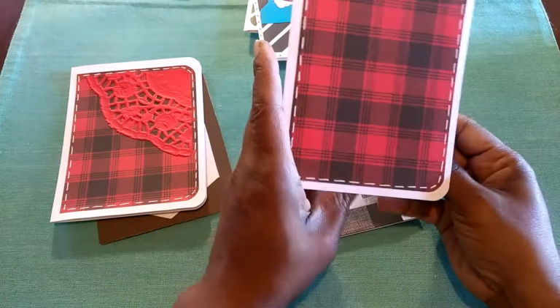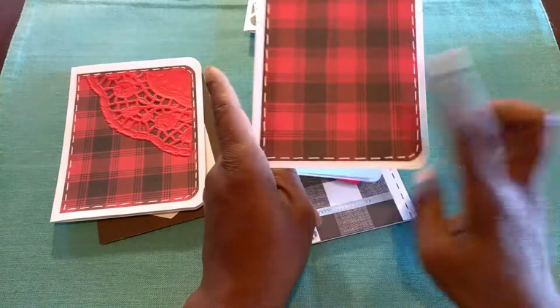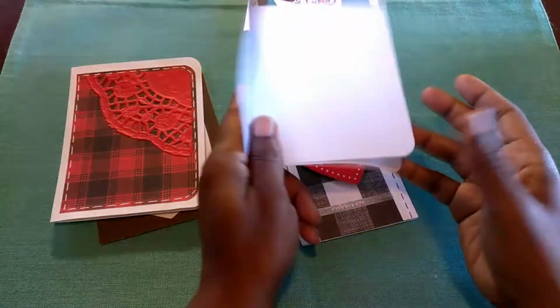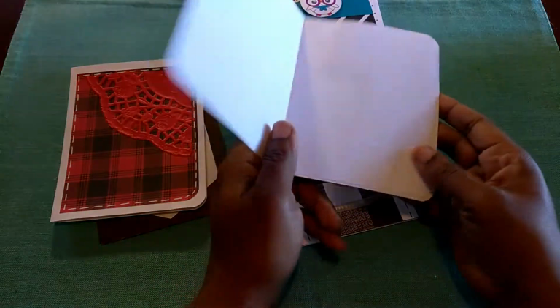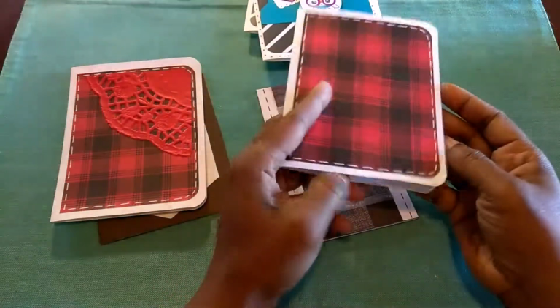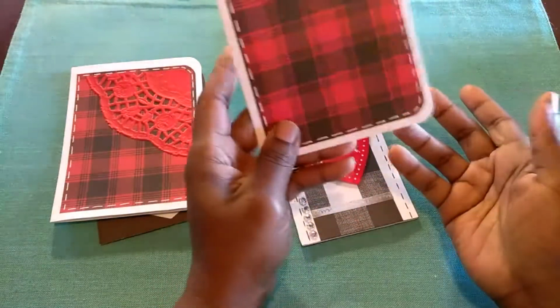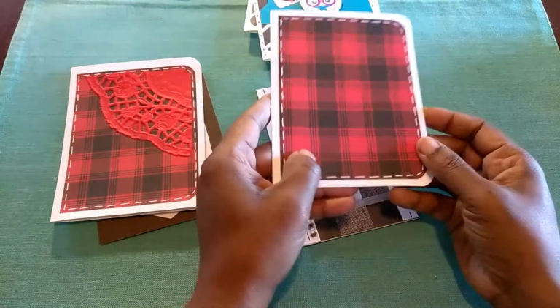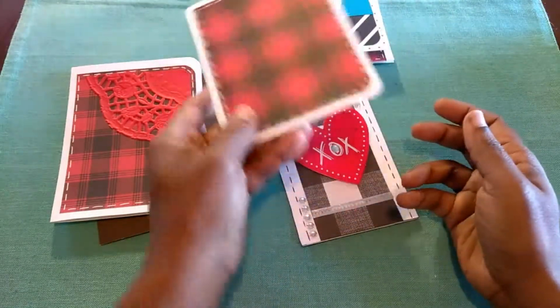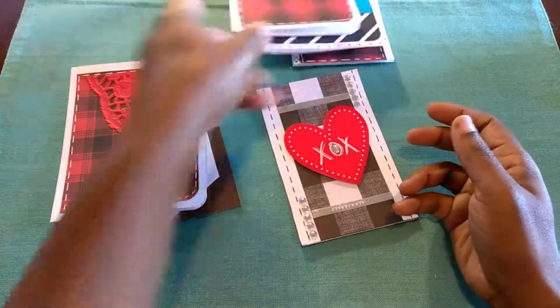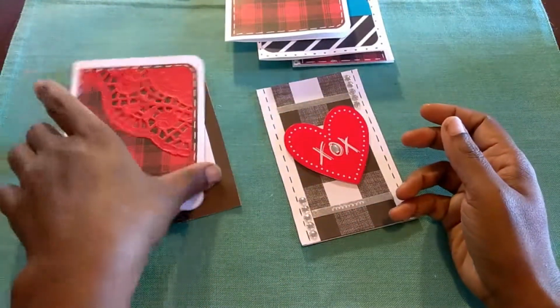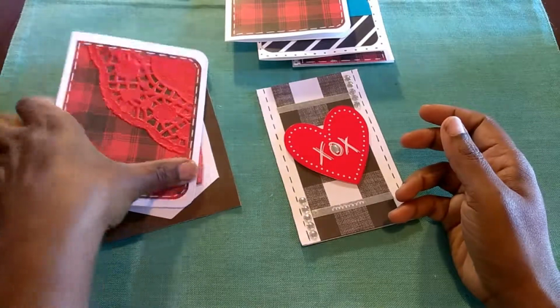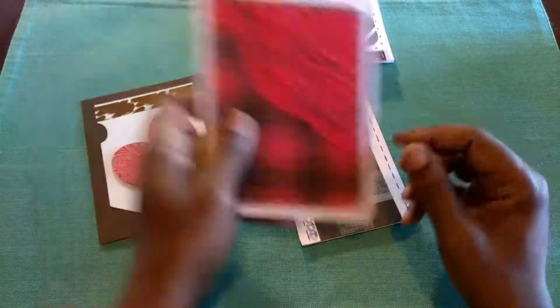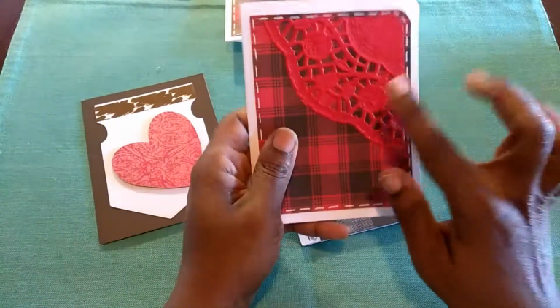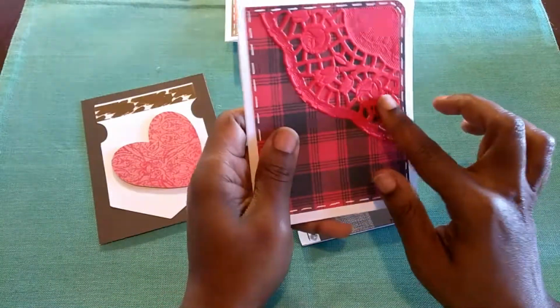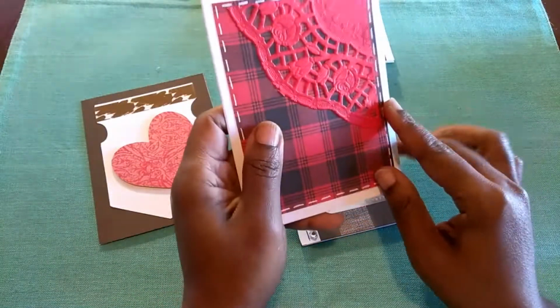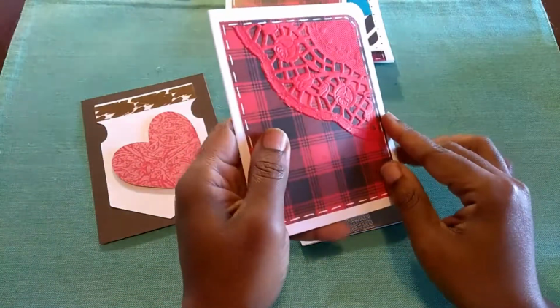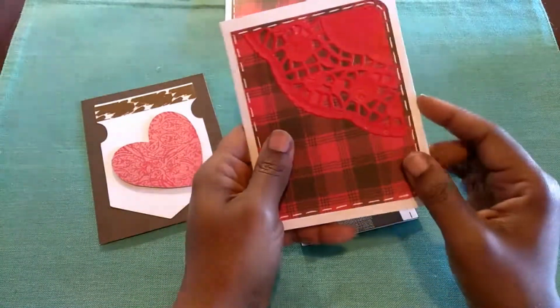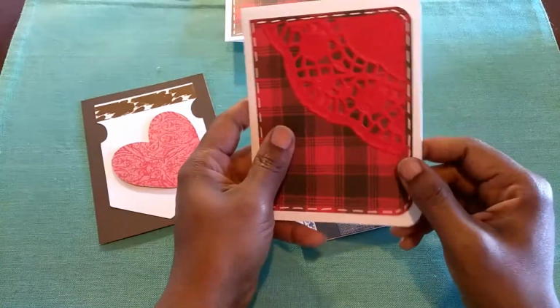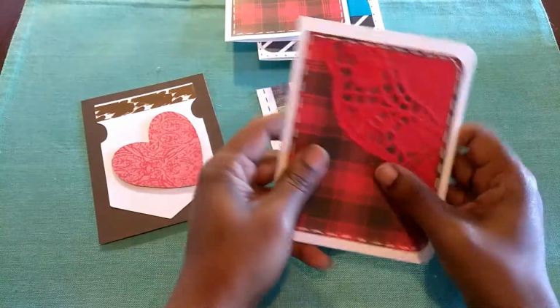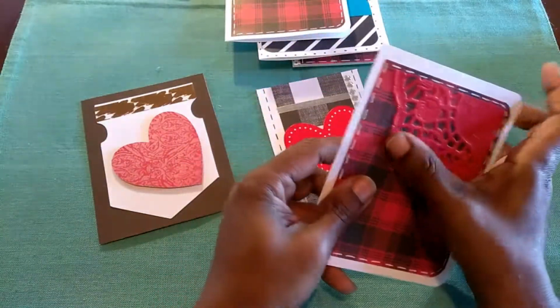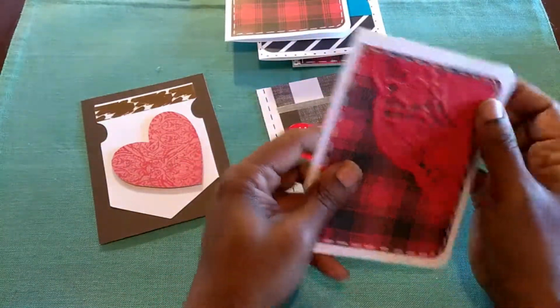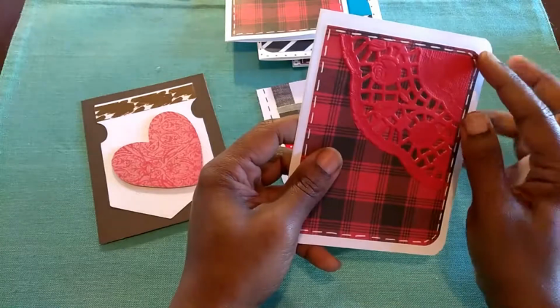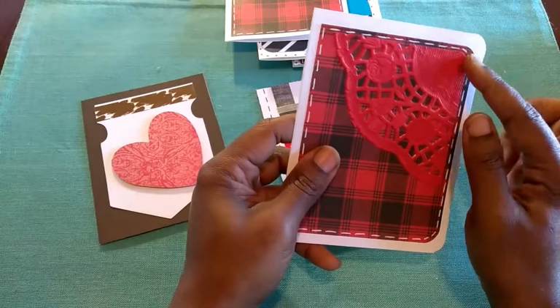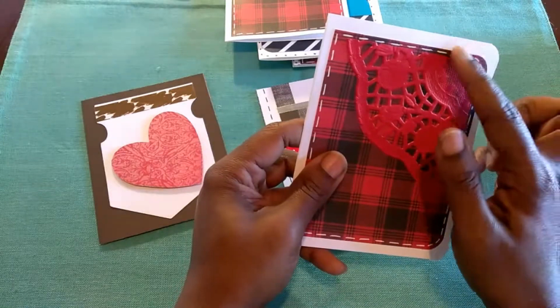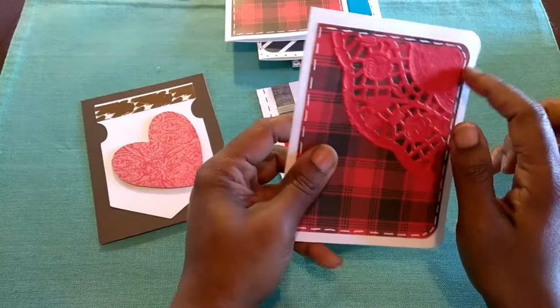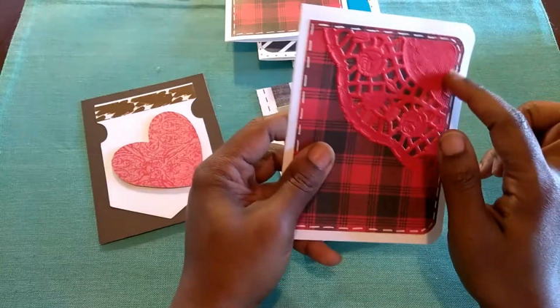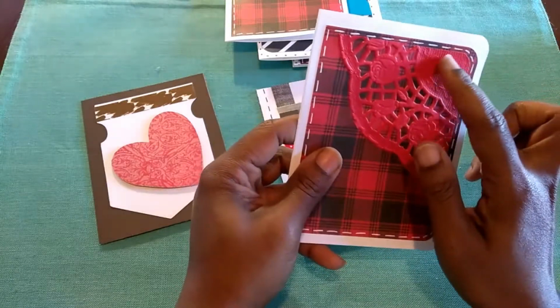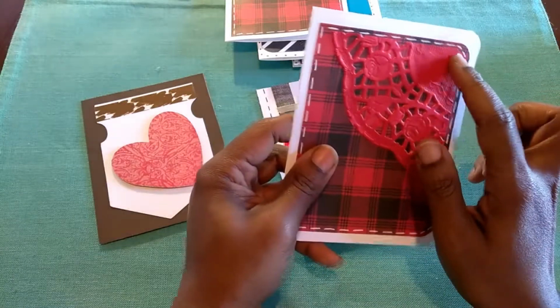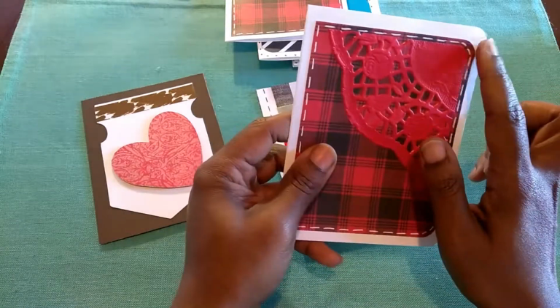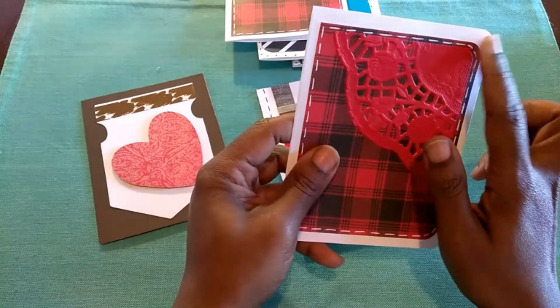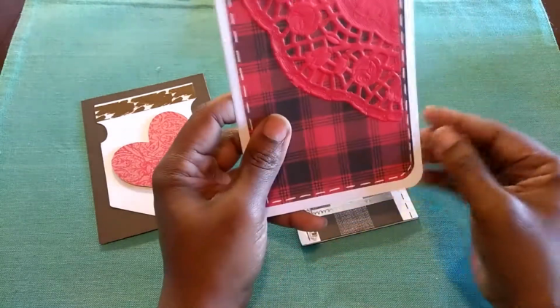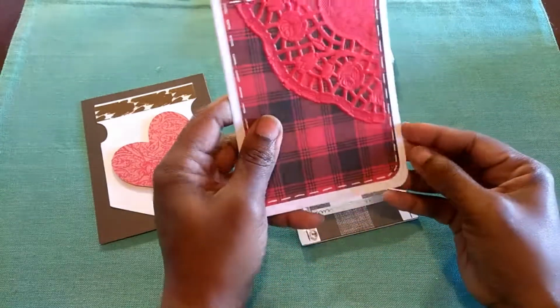Again, just cardstock used. And on top of here is one of those paper doilies you get from the Dollar Tree. I just cut it and punched the edge to match the punch for the card.